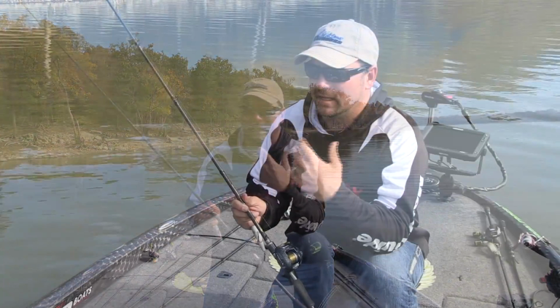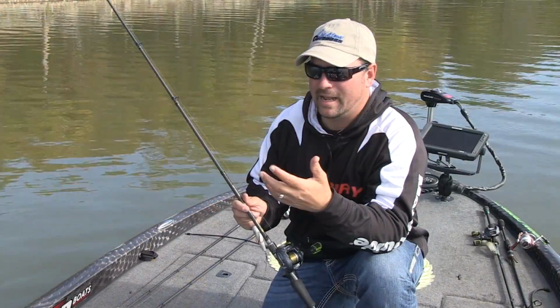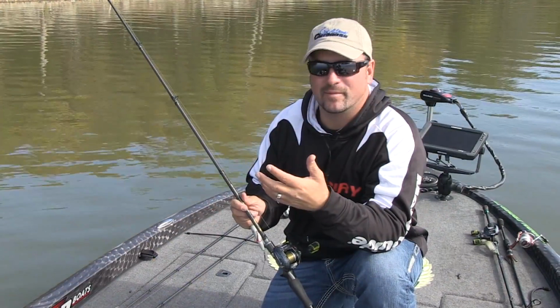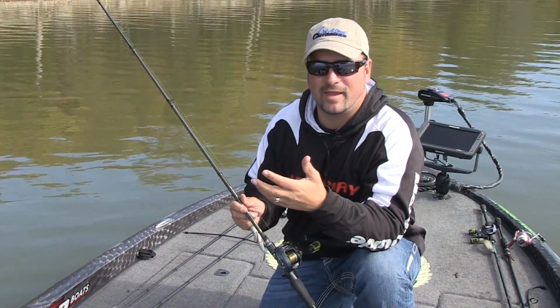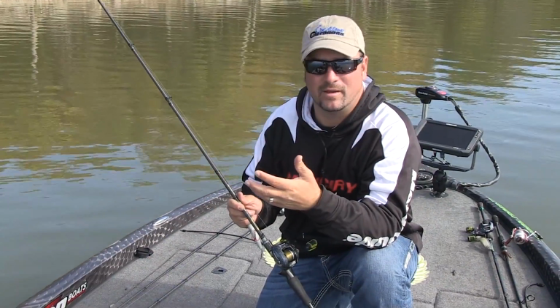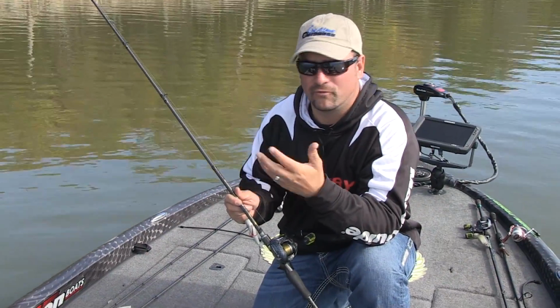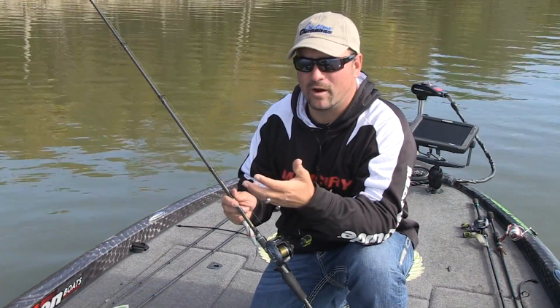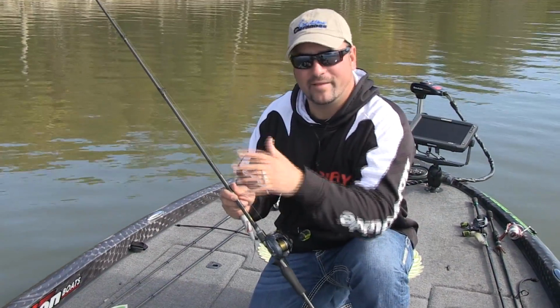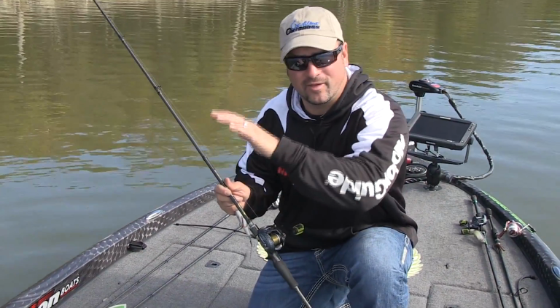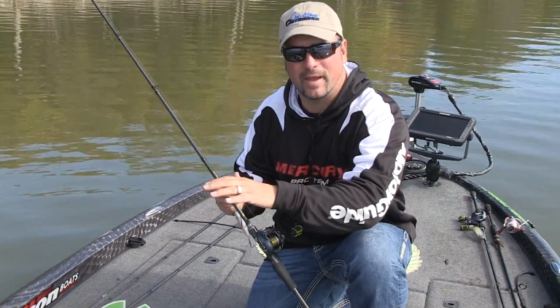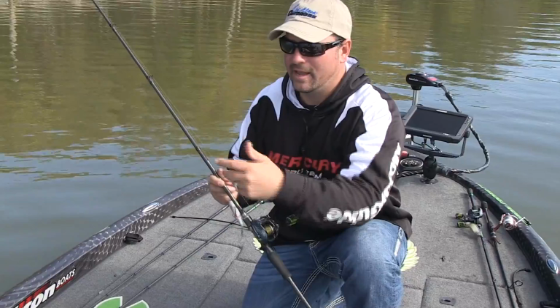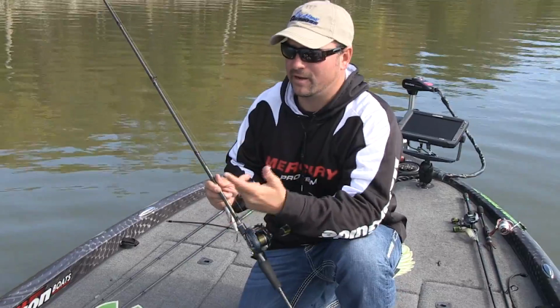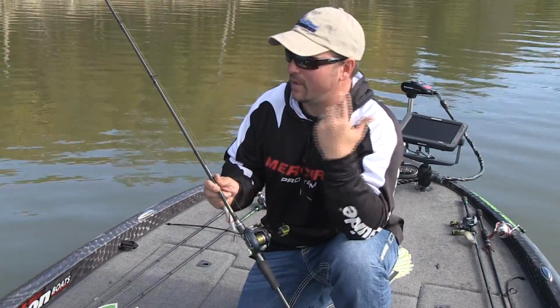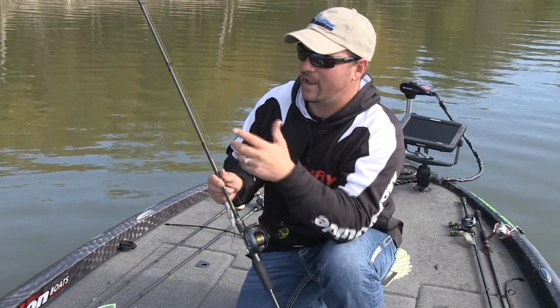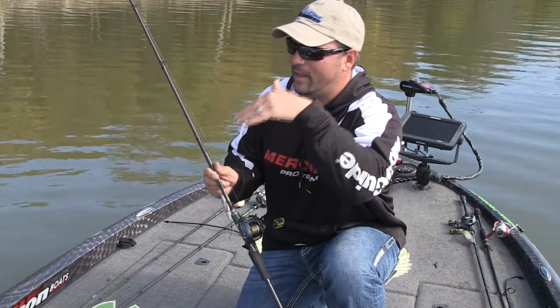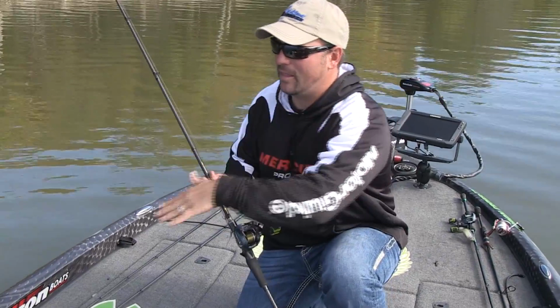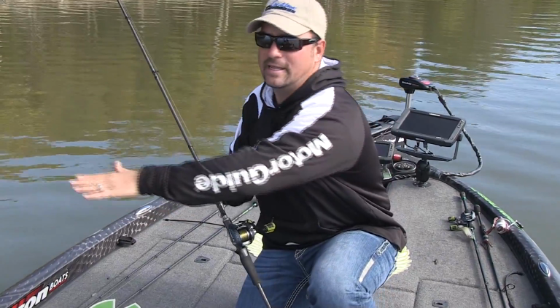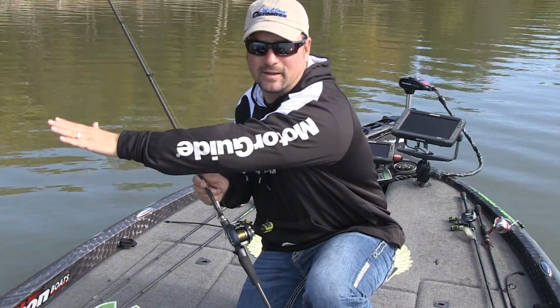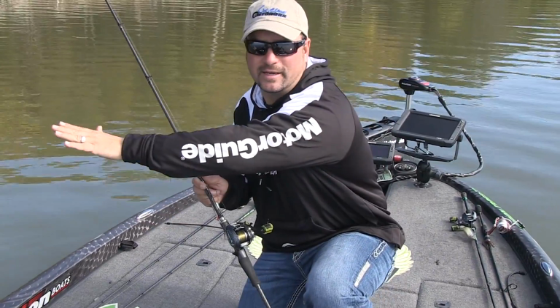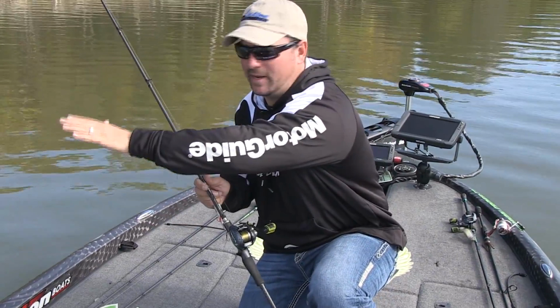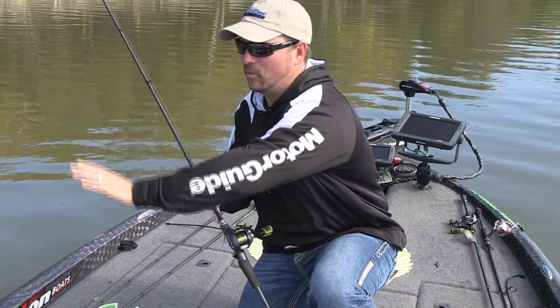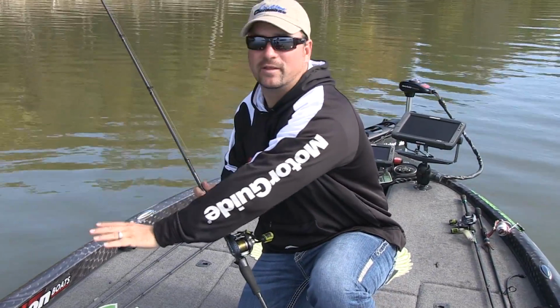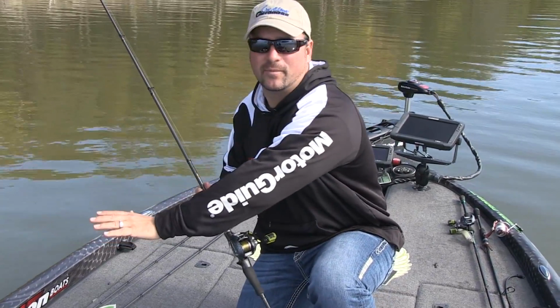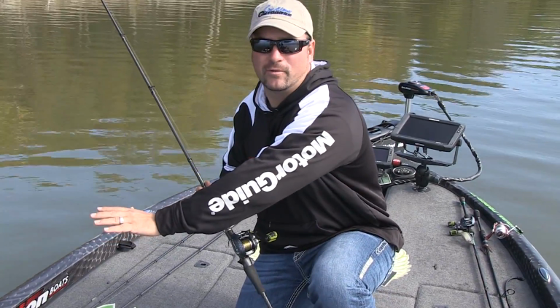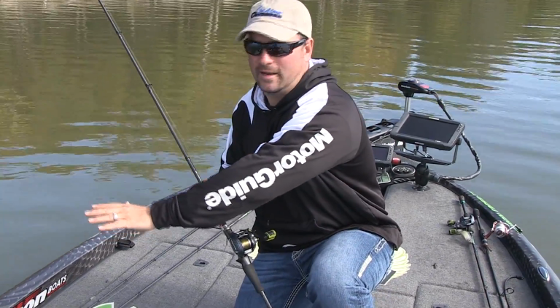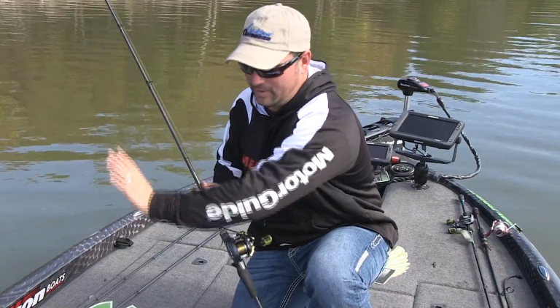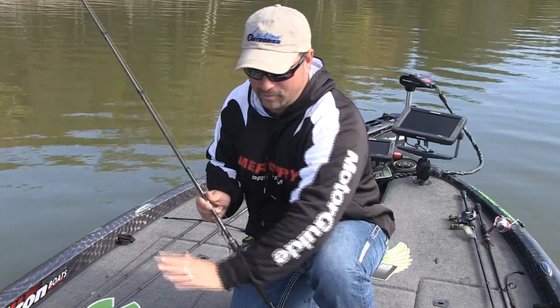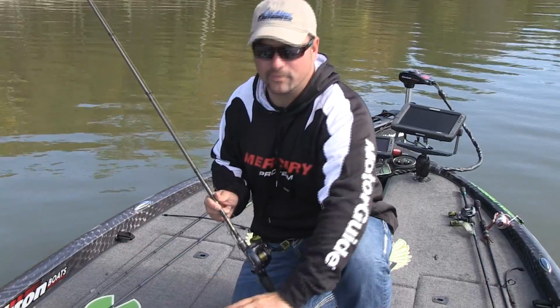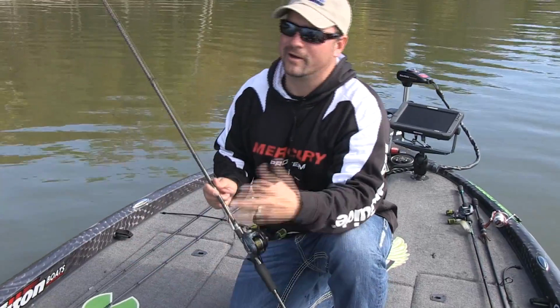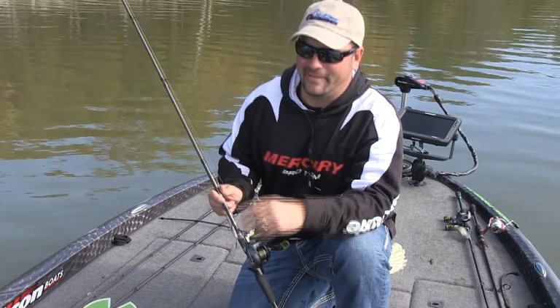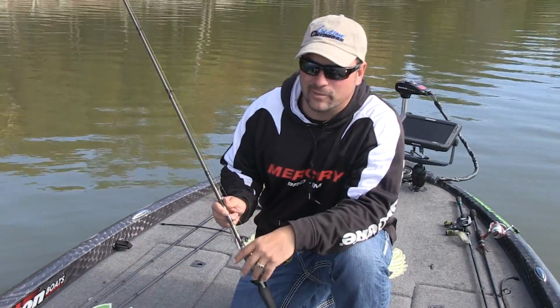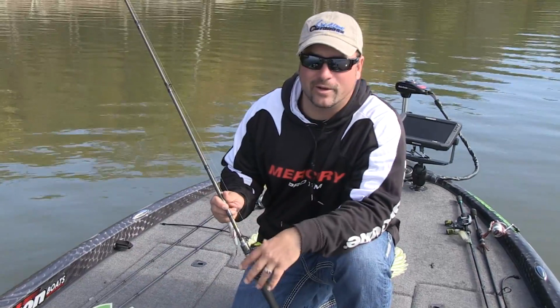A lot of guys make the mistake and use fluorocarbon. Well, that's going to sink your bait. When you make a long cast, that line making contact with your bait will actually sink at a pretty good rate, and then your bait will start working underwater. And that's not what you want to do.